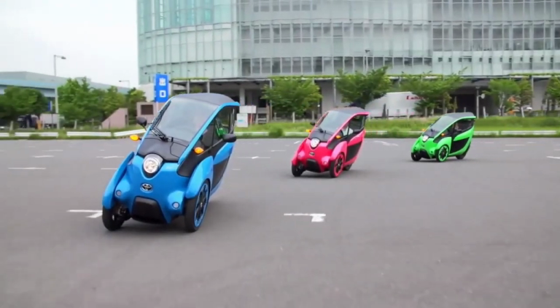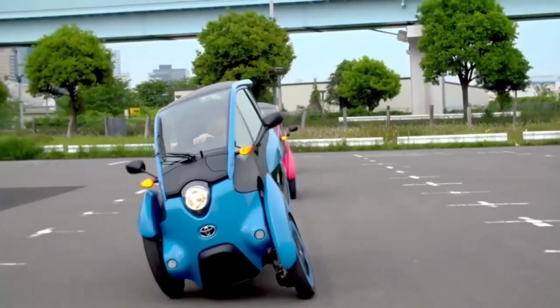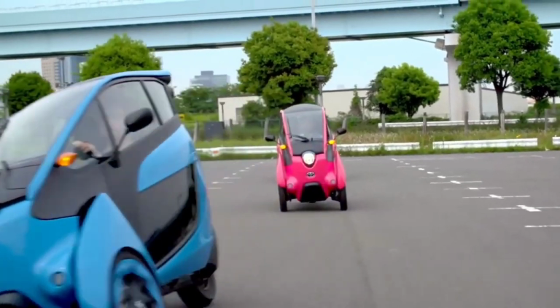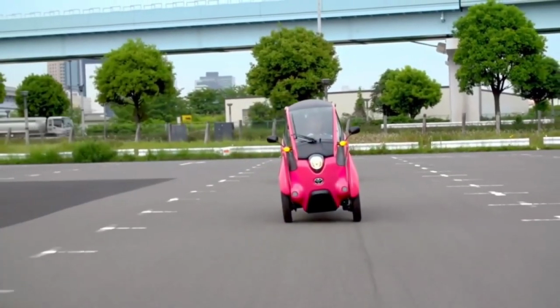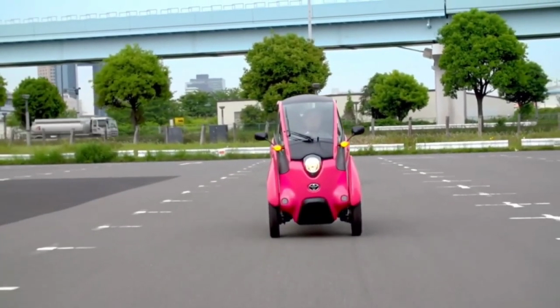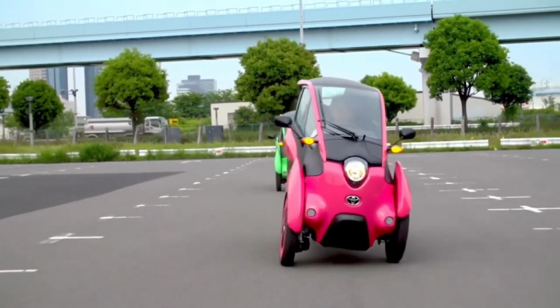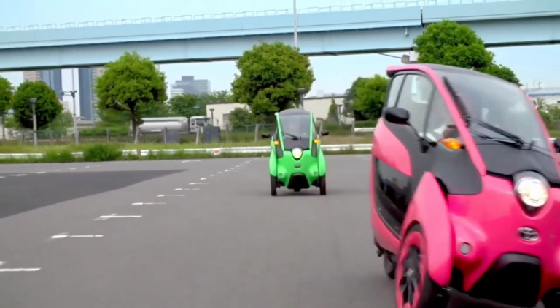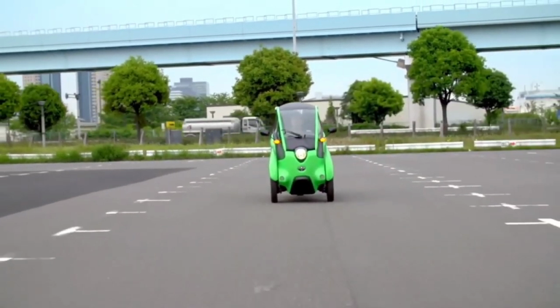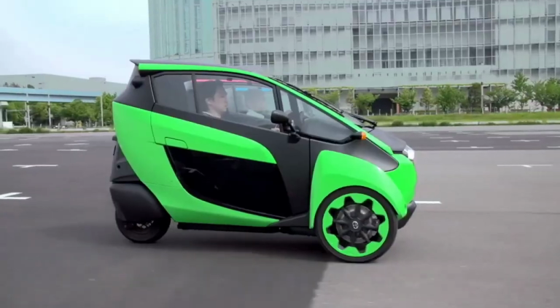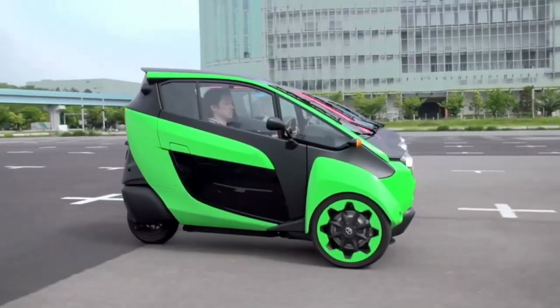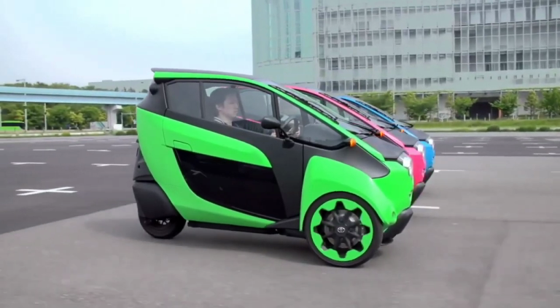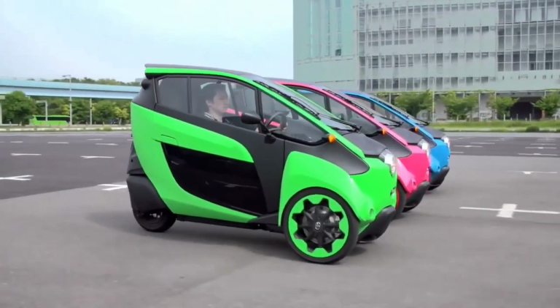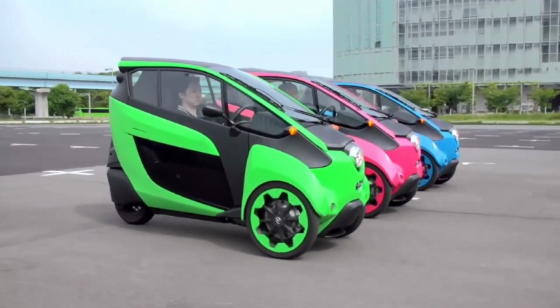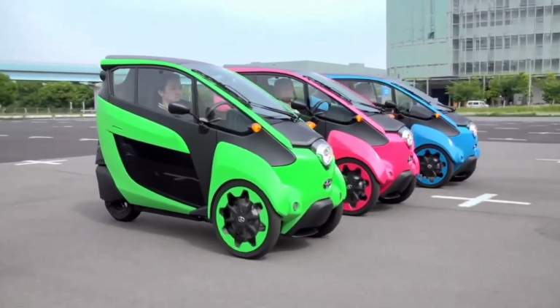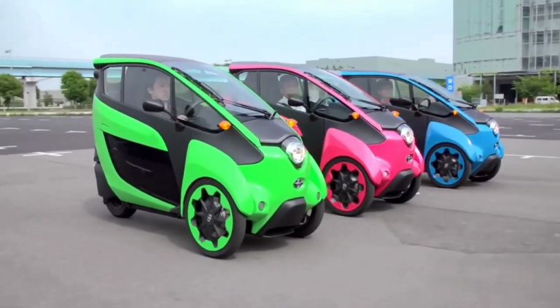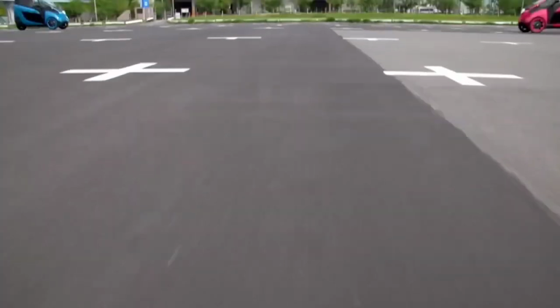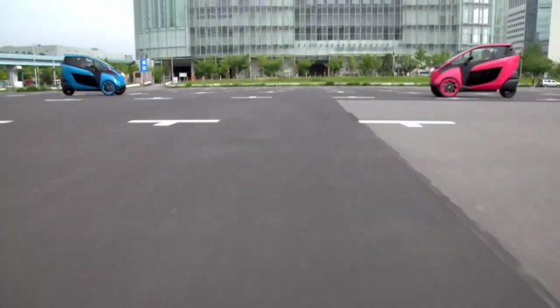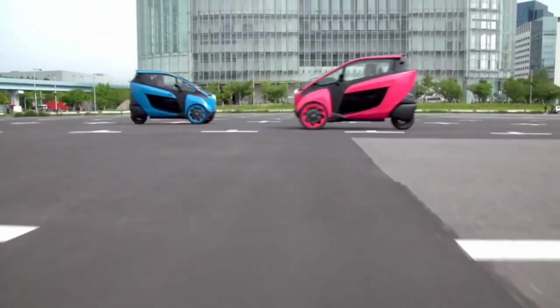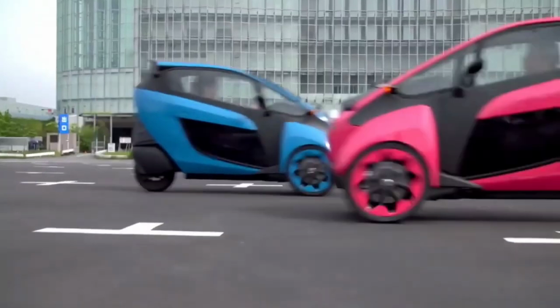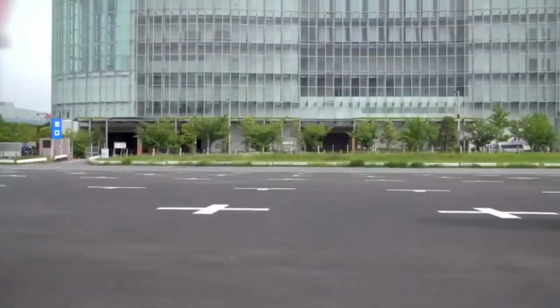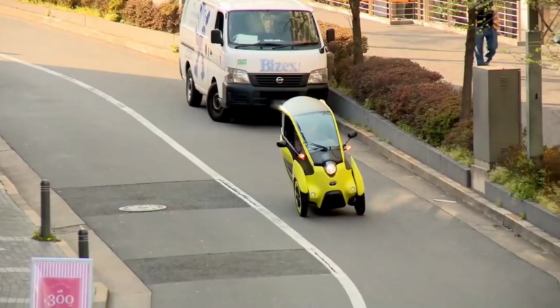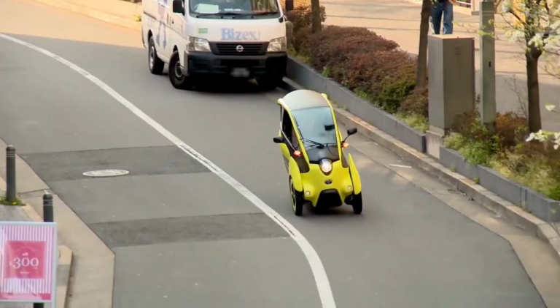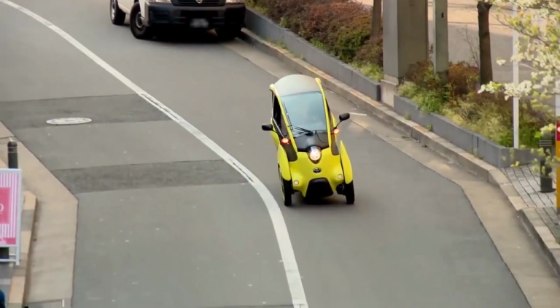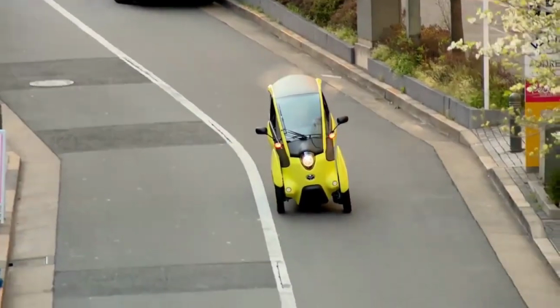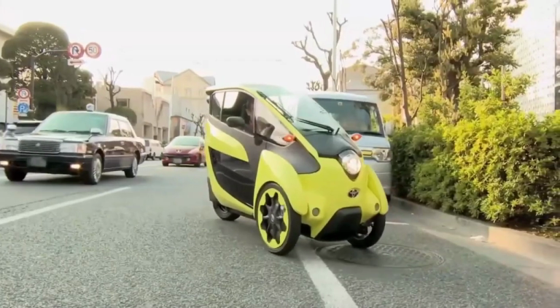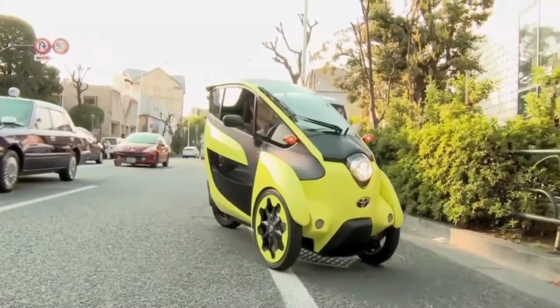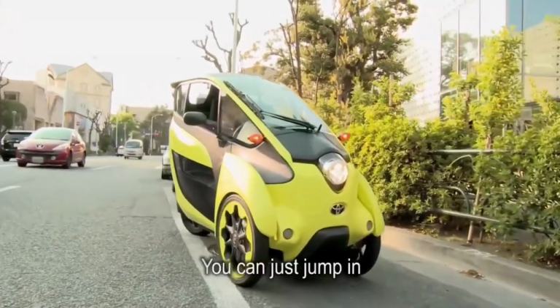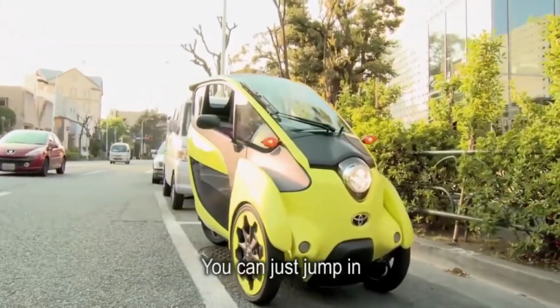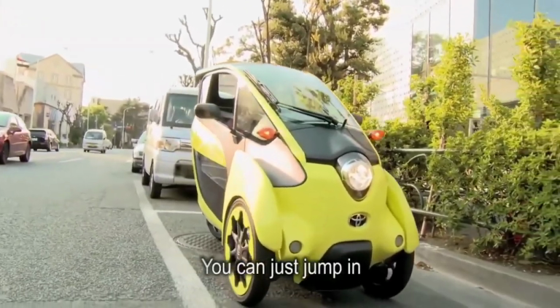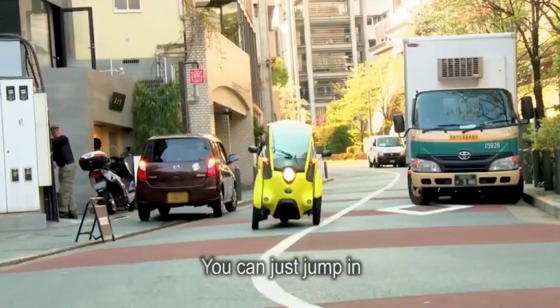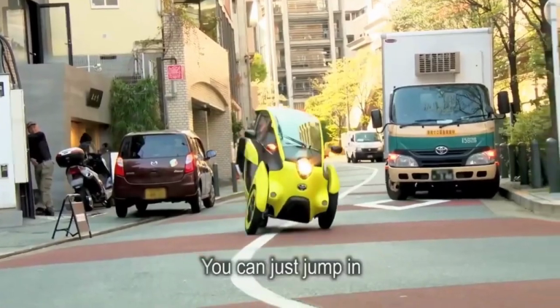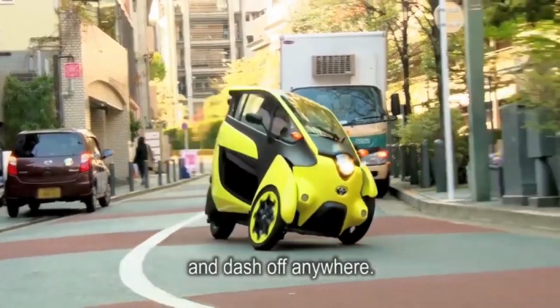It's an avant-garde example of sustainable design that shows the potential for the future of urban transportation to be fun, exciting, and environmentally conscious. With the Toyota I-Road, you can do more than travel — you can live life on the go.